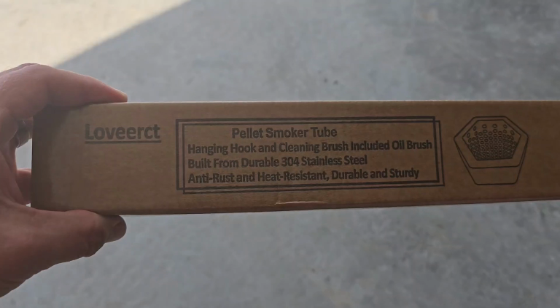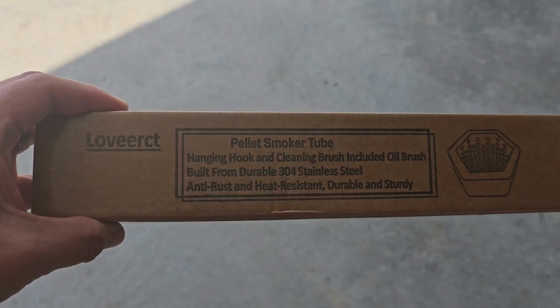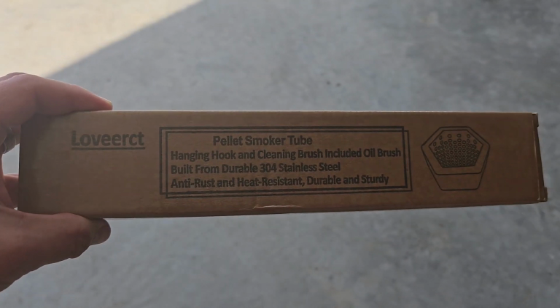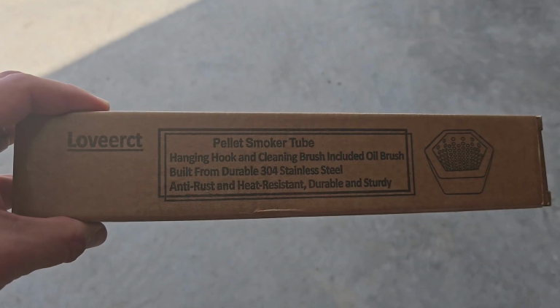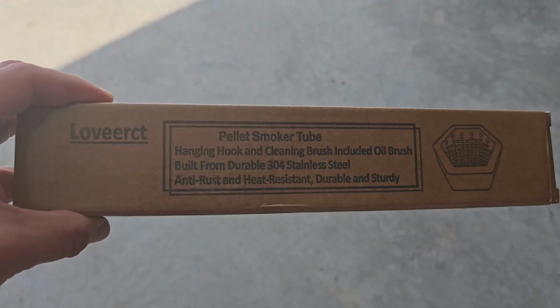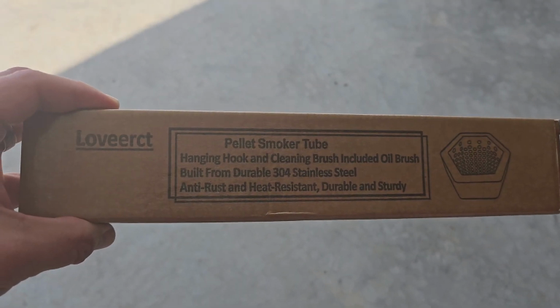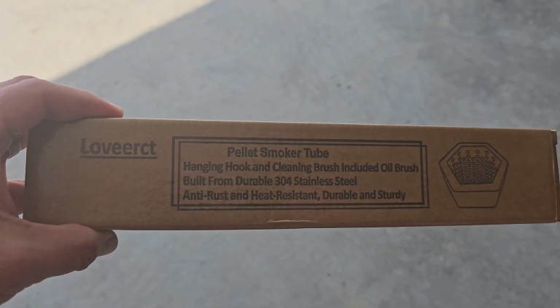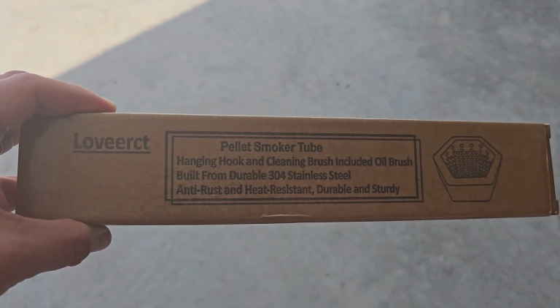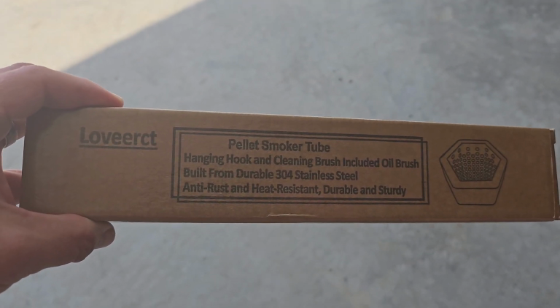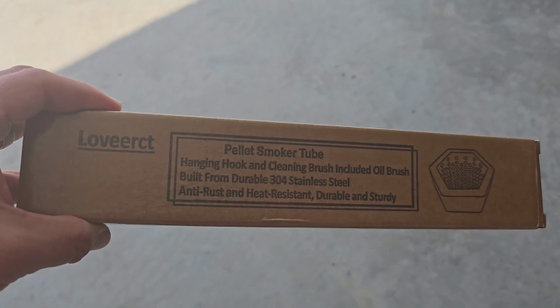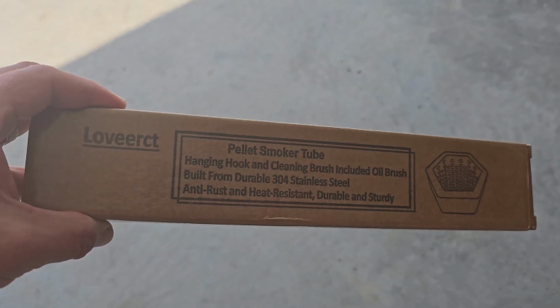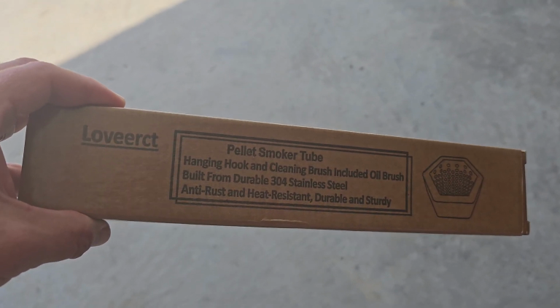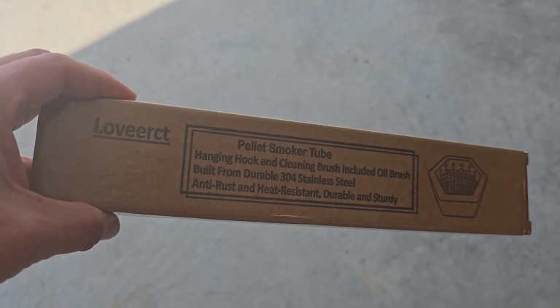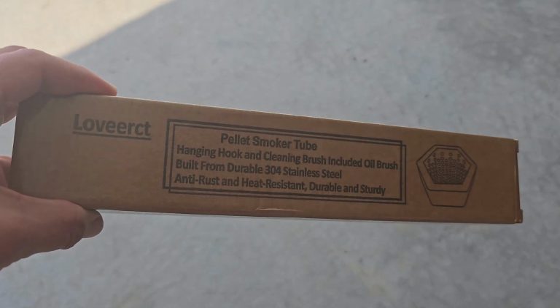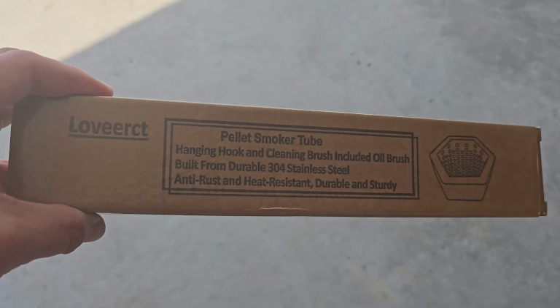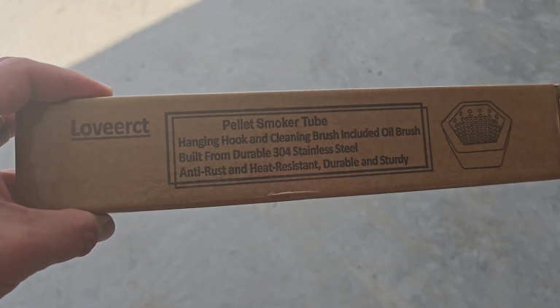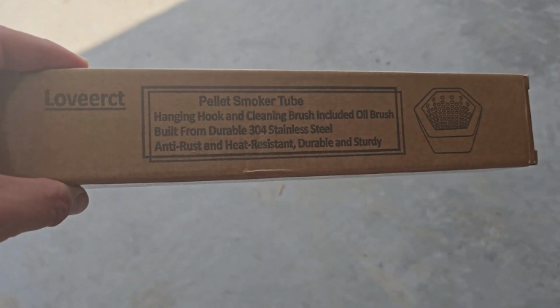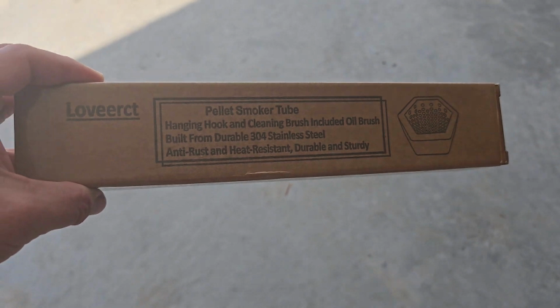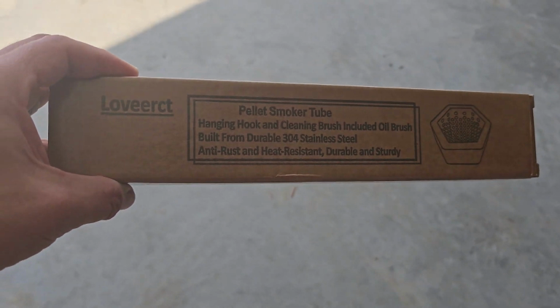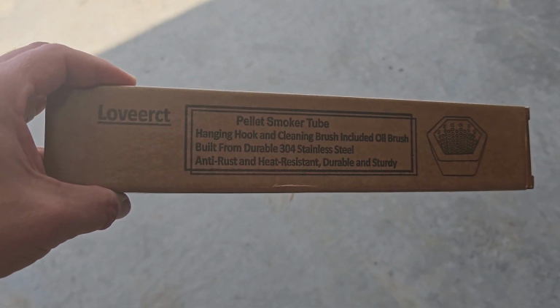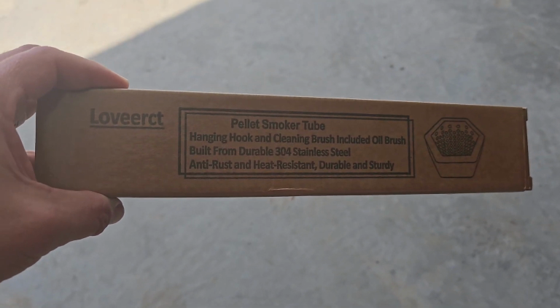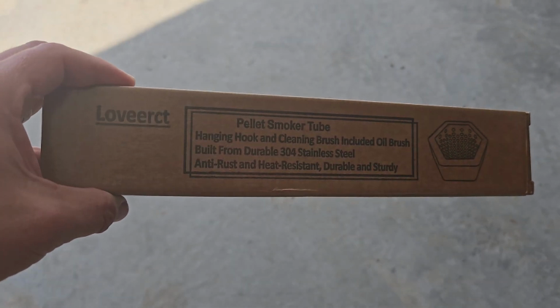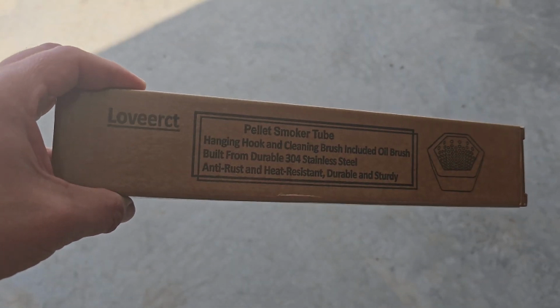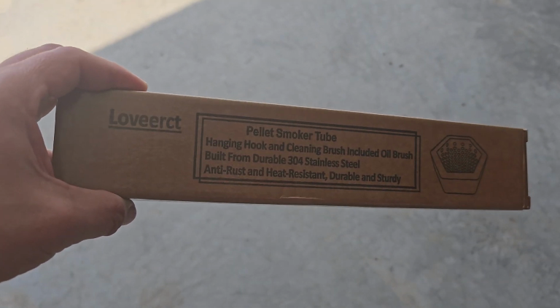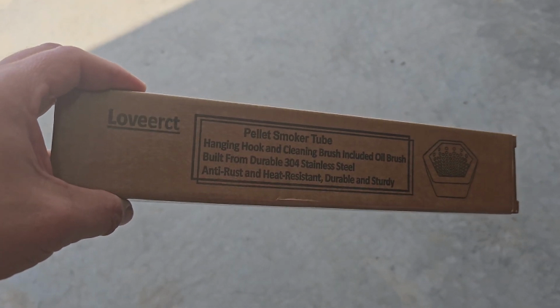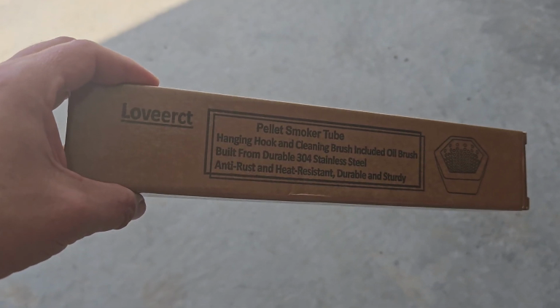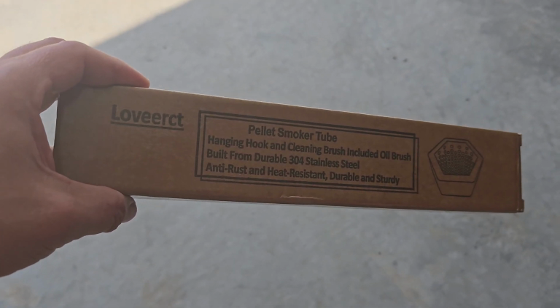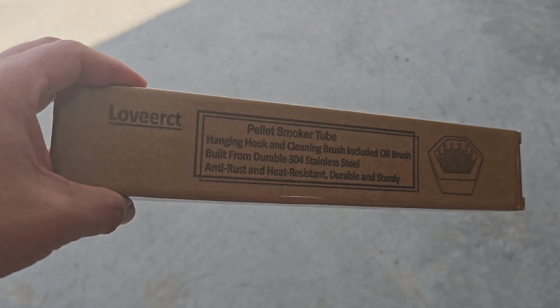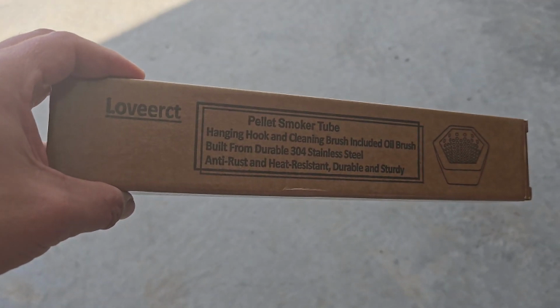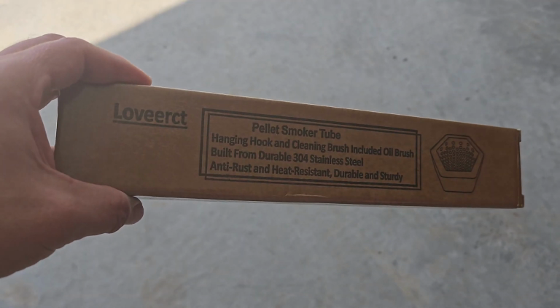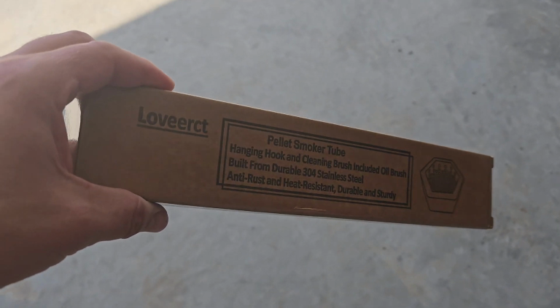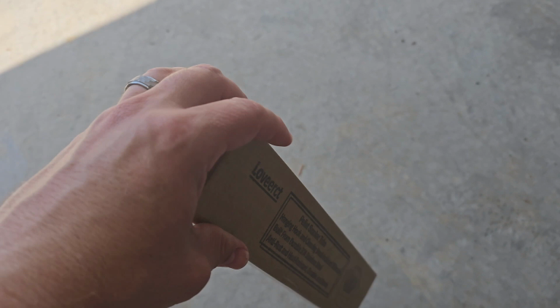Hey everybody, Scott here. Just wanted to show you this pellet smoker tube. We got this to be able to smoke stuff on the grill, mostly cheese, basically by cold smoking it.